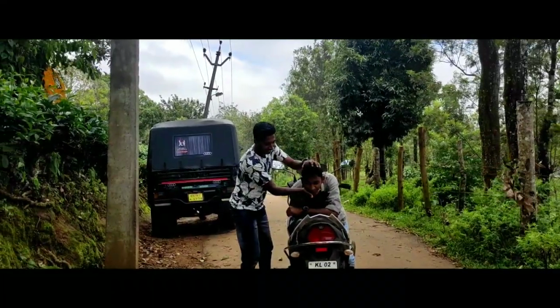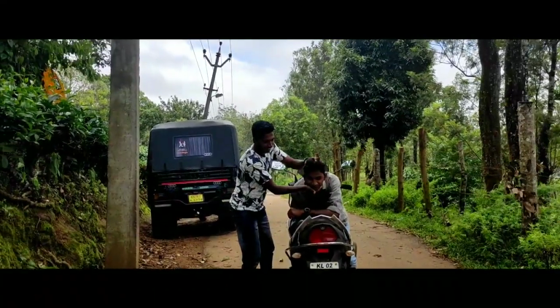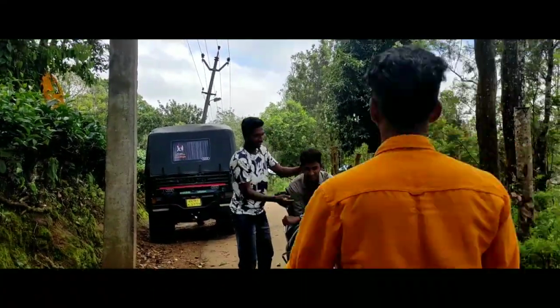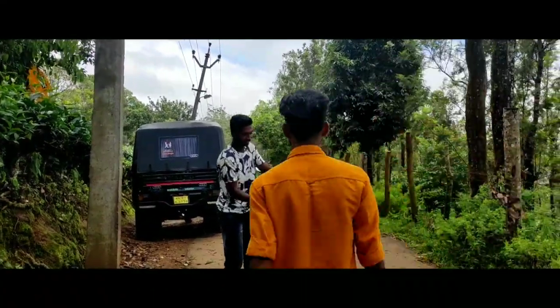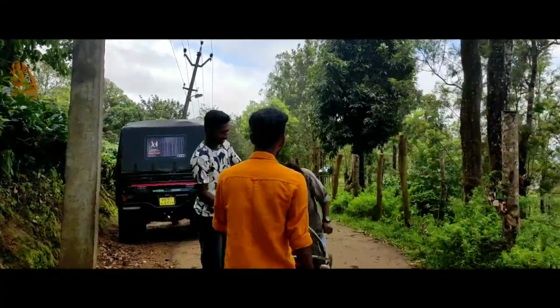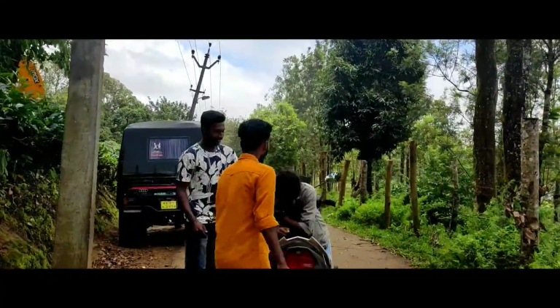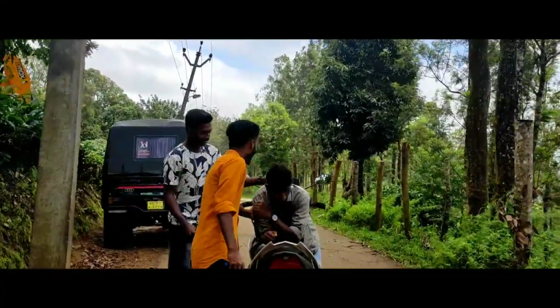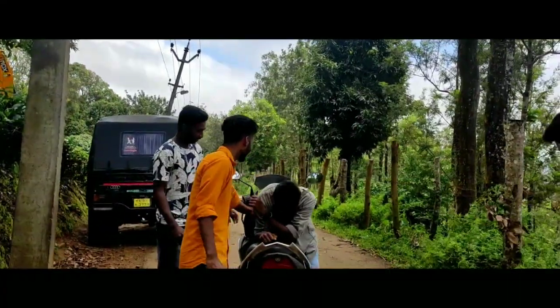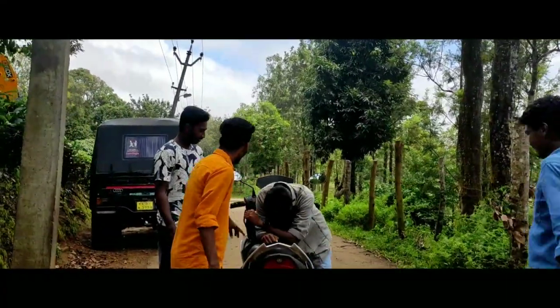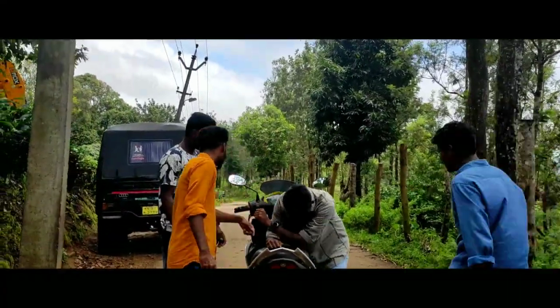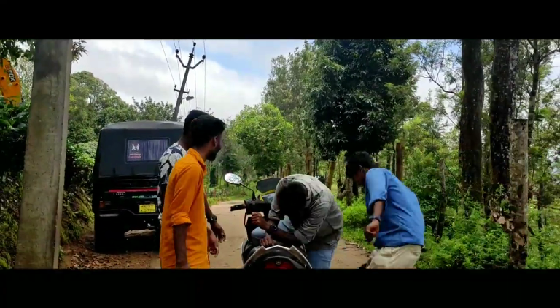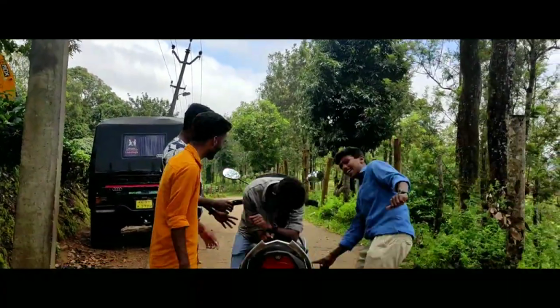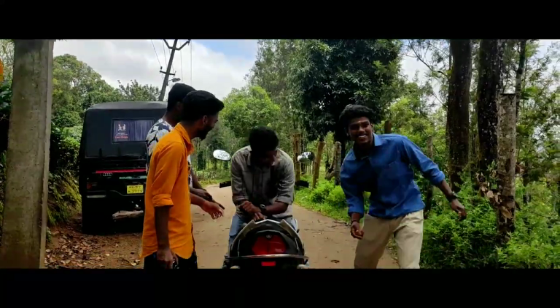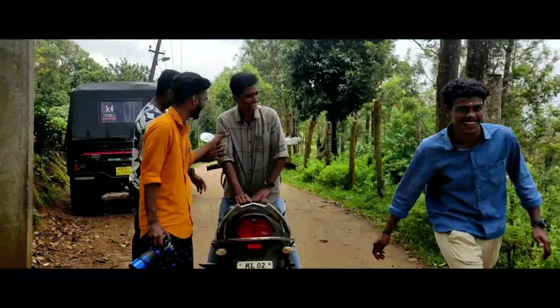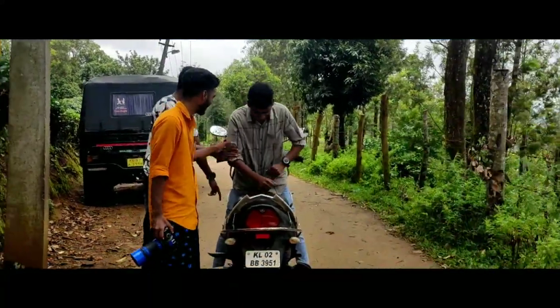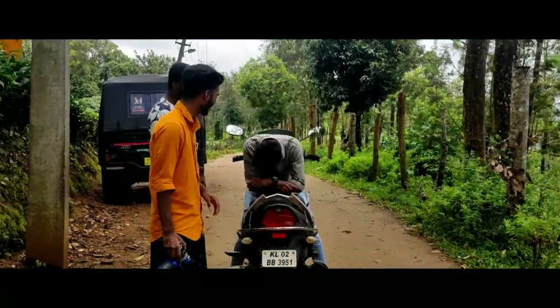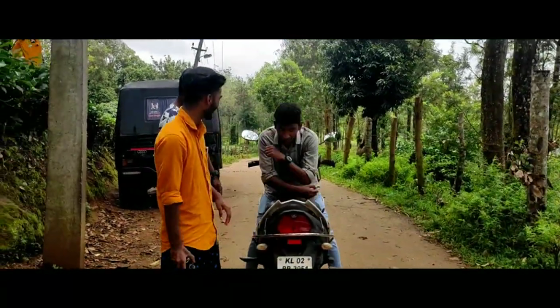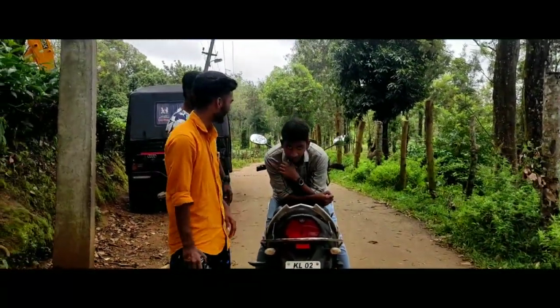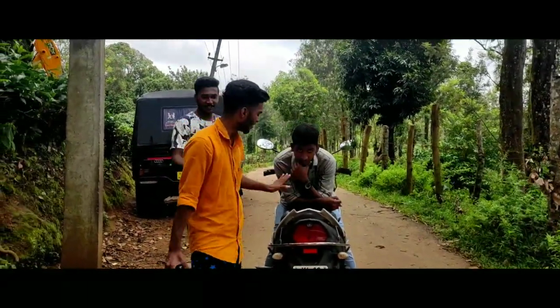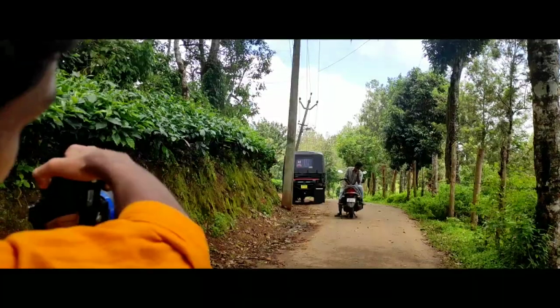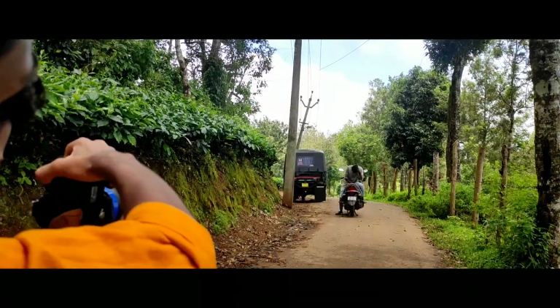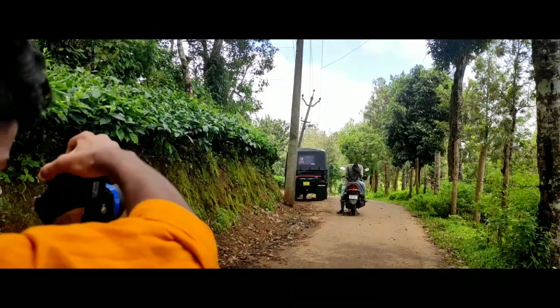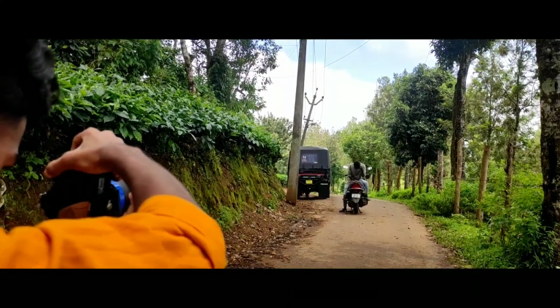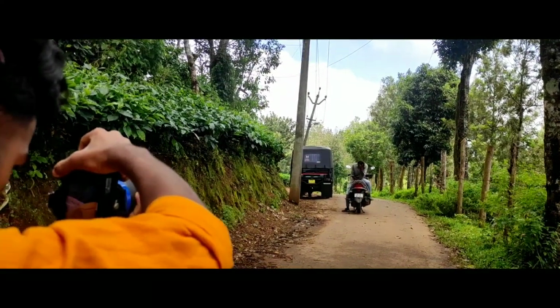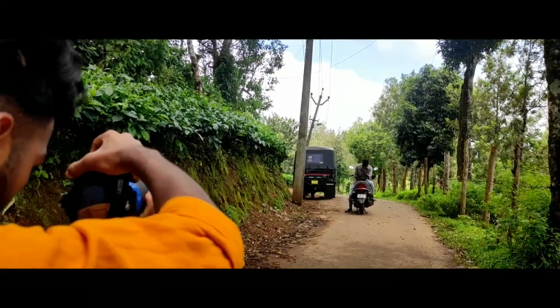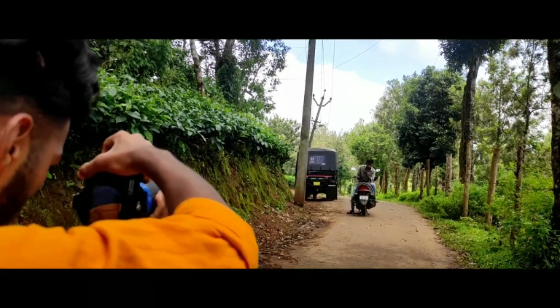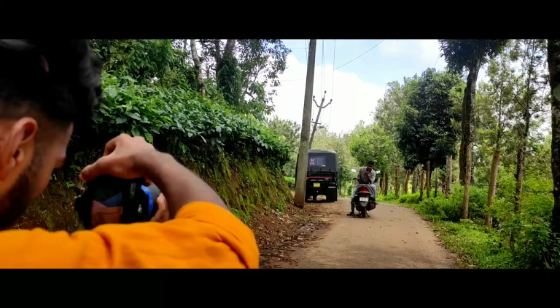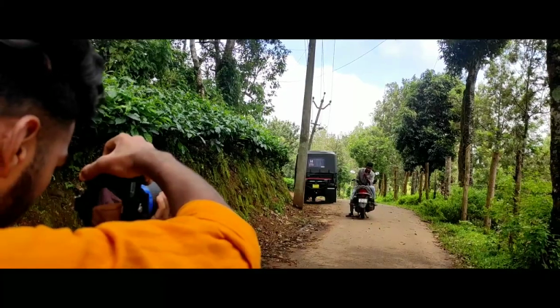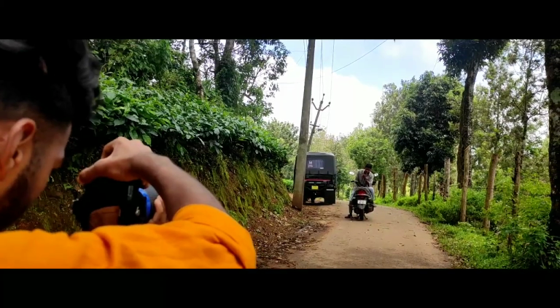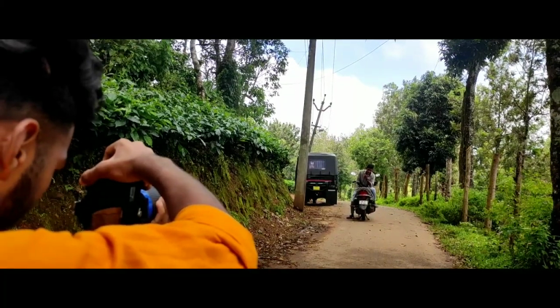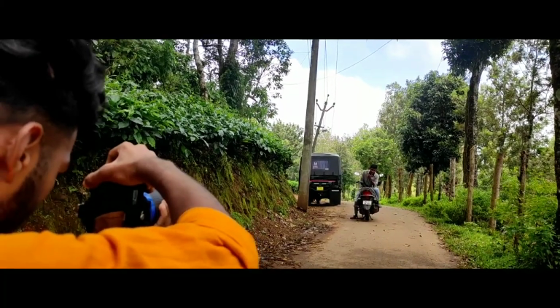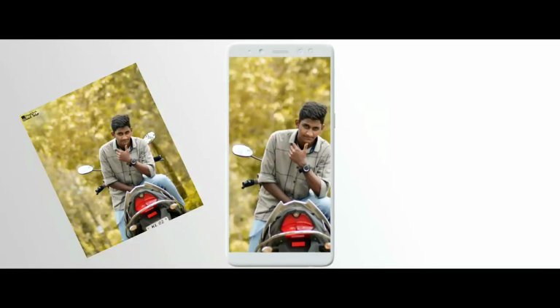Why don't you see a post like this? Let's see a few times. Now we will see a post here. Here is our photo.